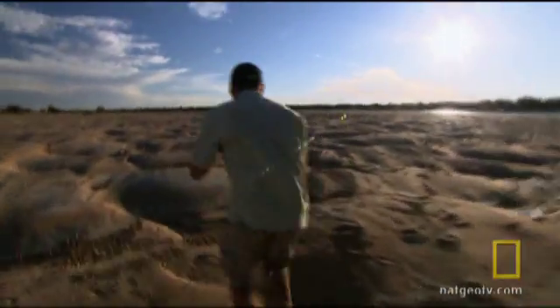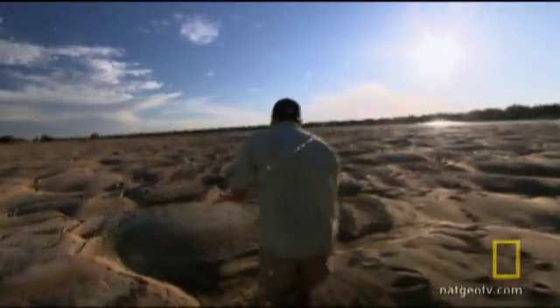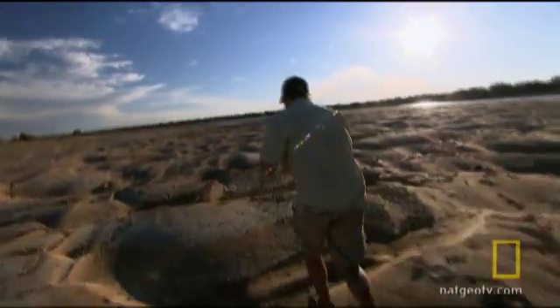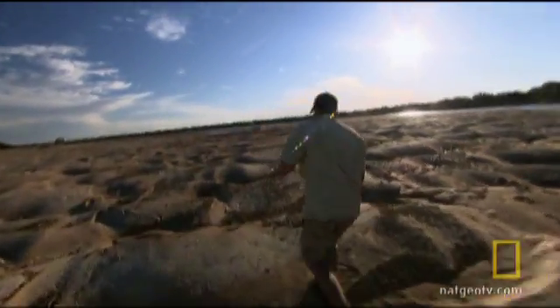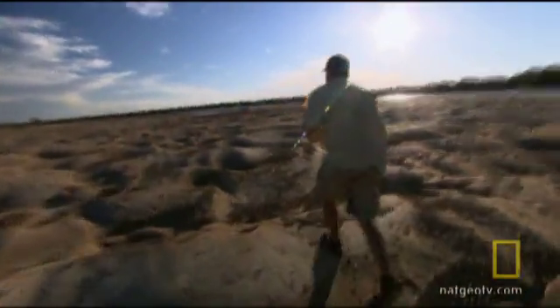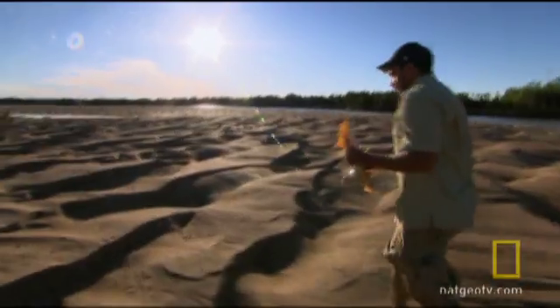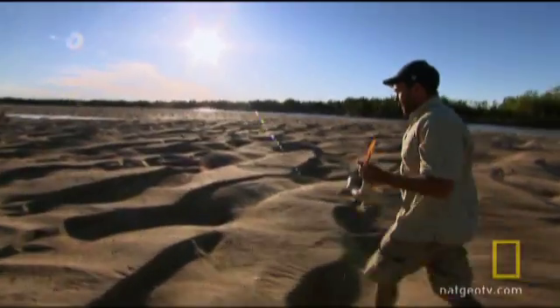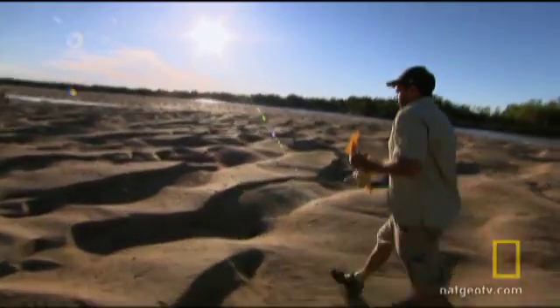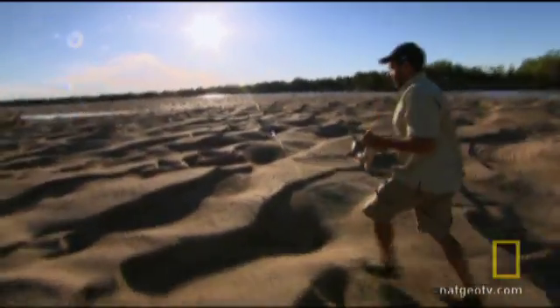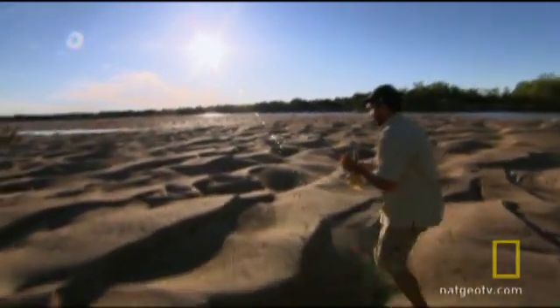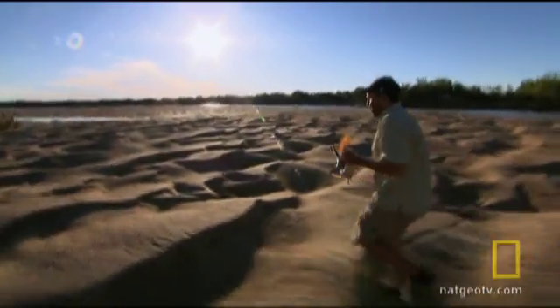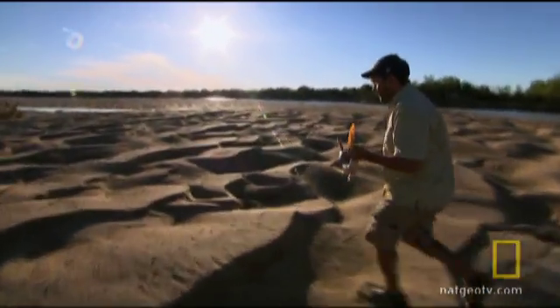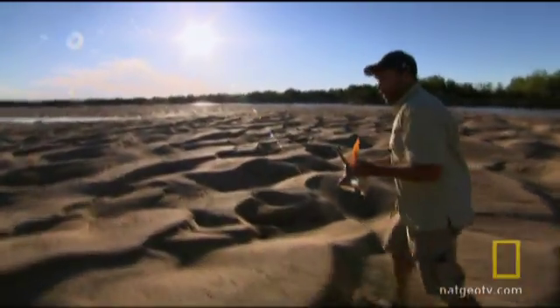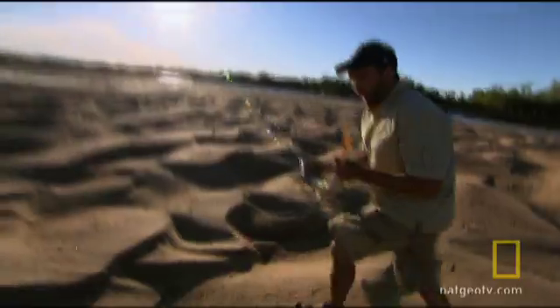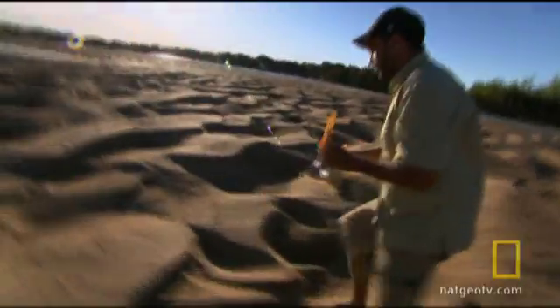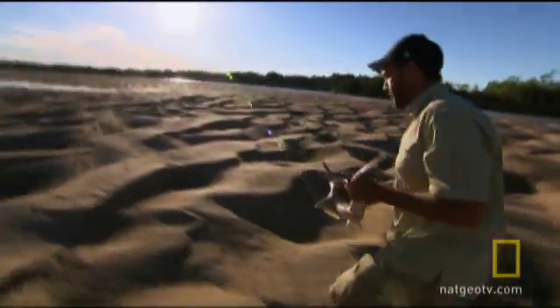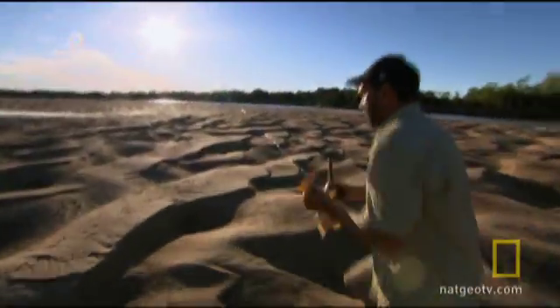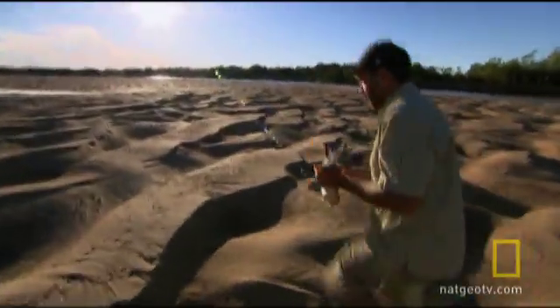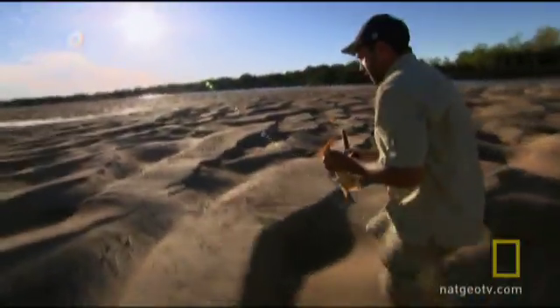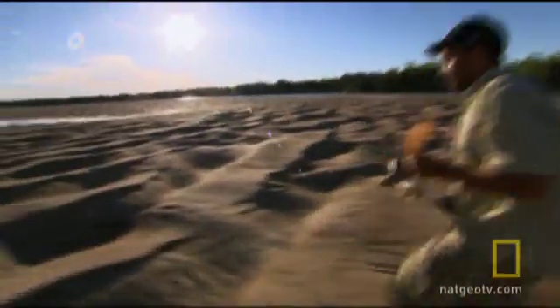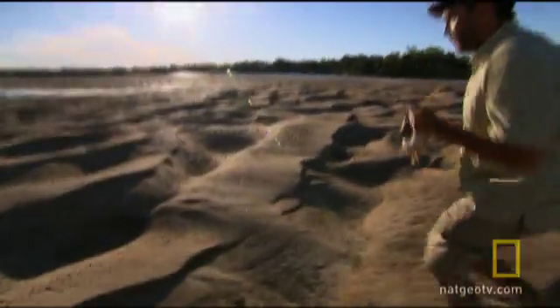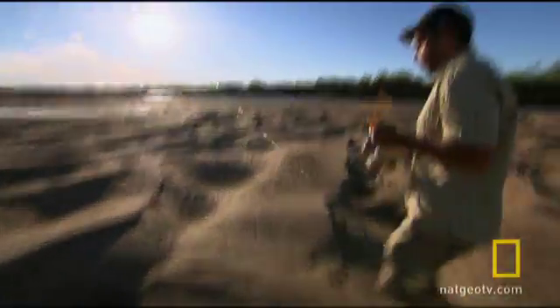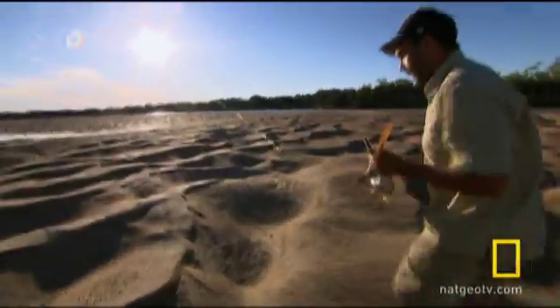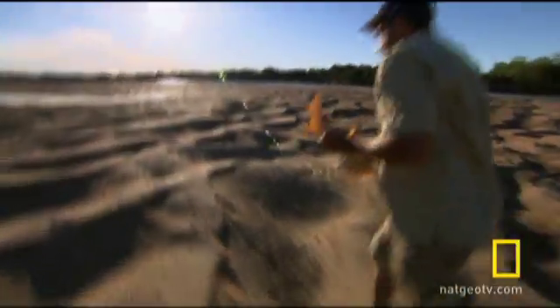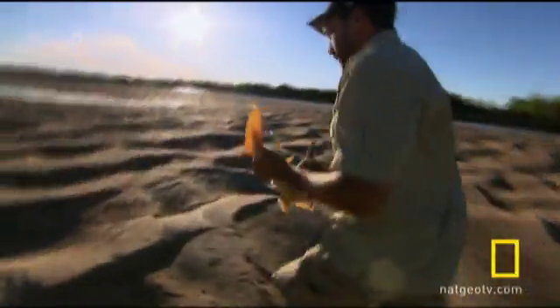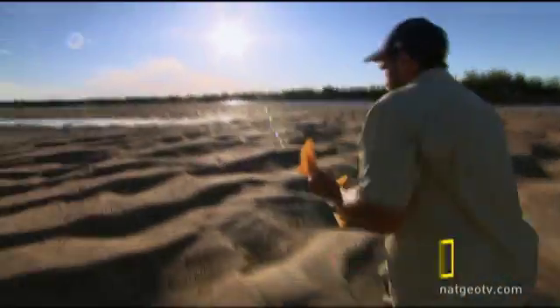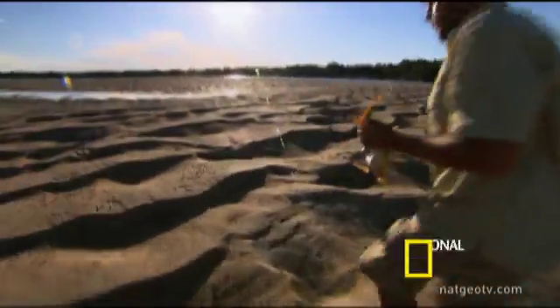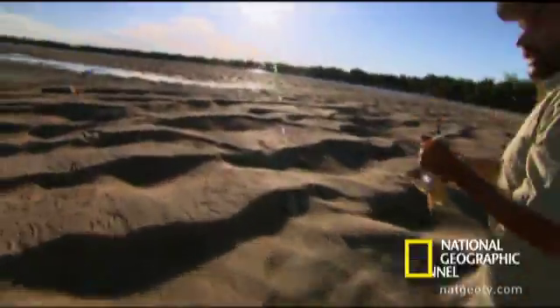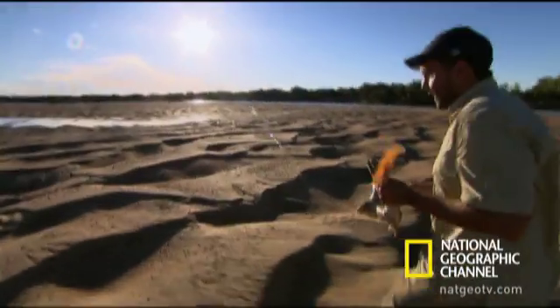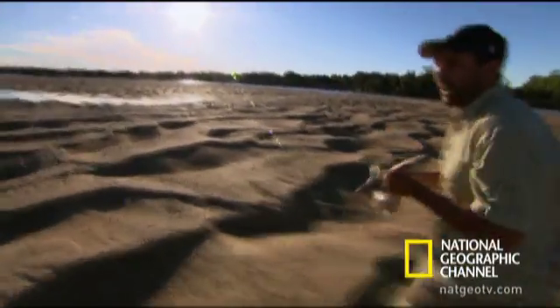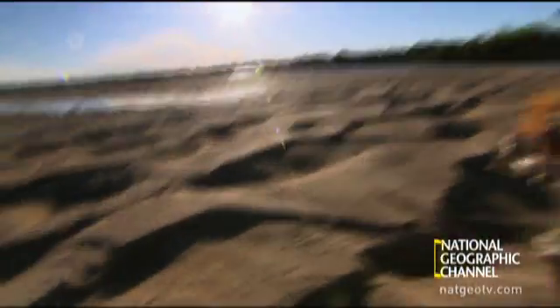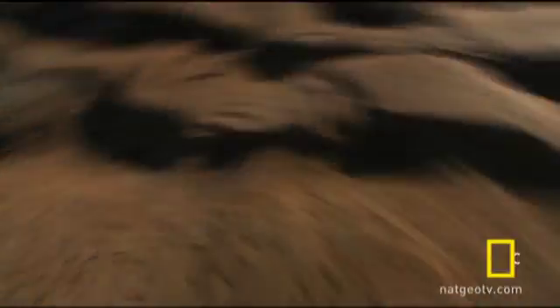We want to get away from the river because there's saltwater crocs — we saw saltwater crocs here just a few minutes ago. But there's a small pool here, so we're just going to get the rest of our measurements.